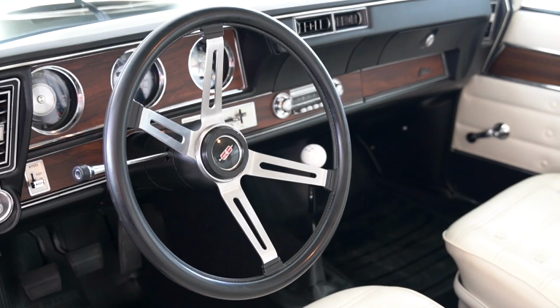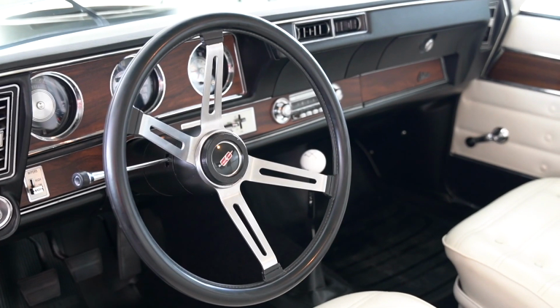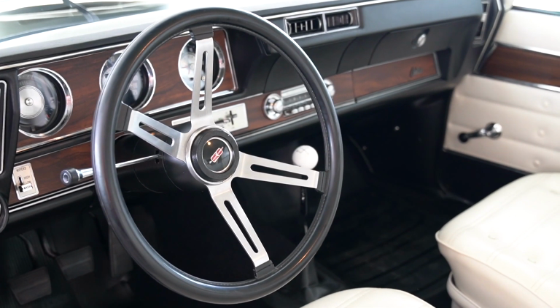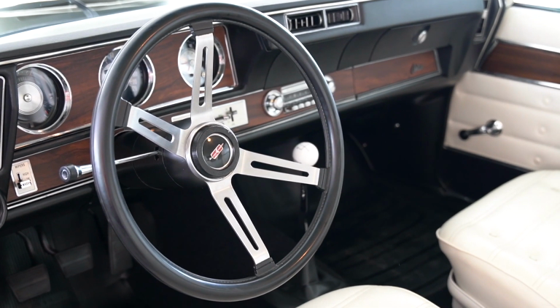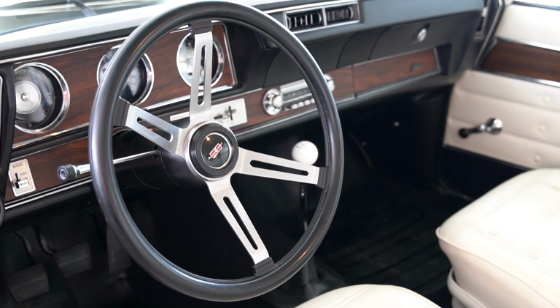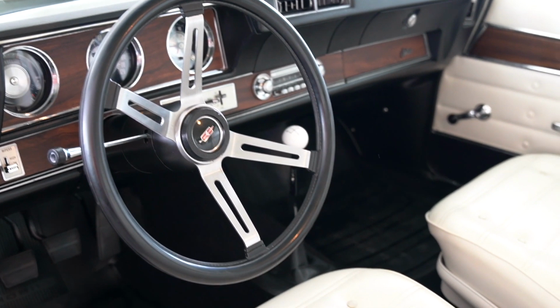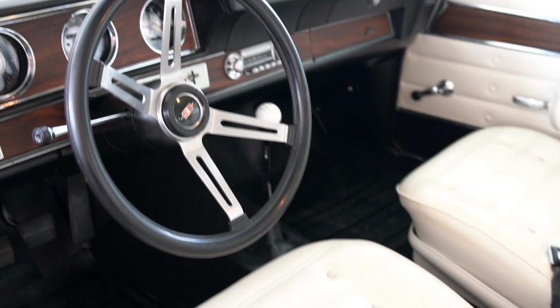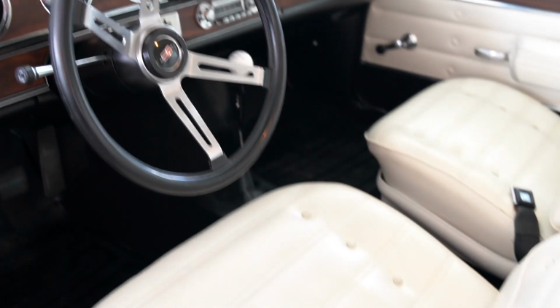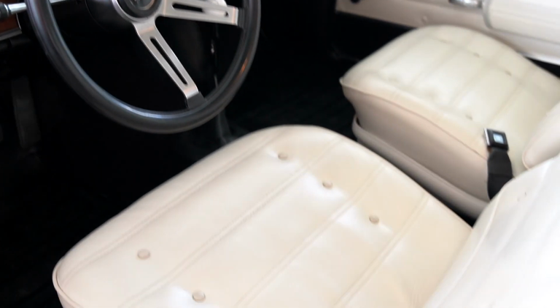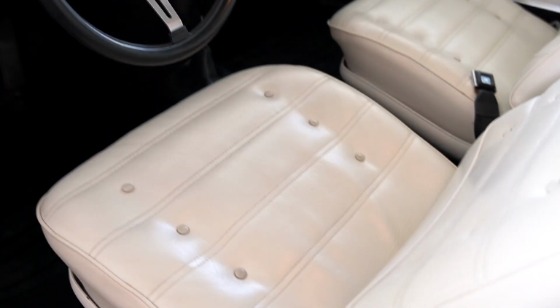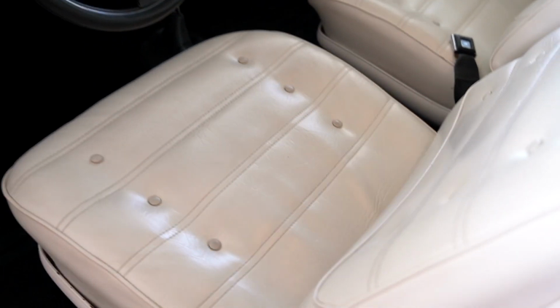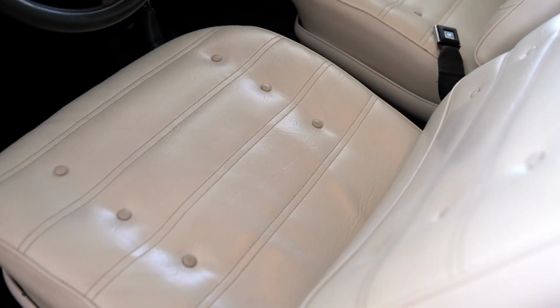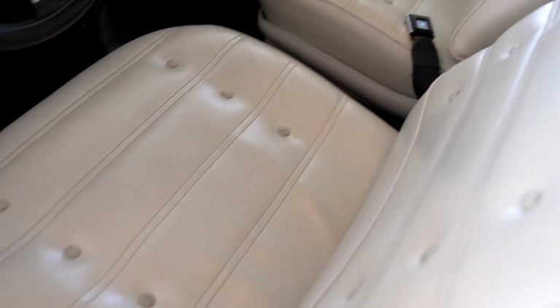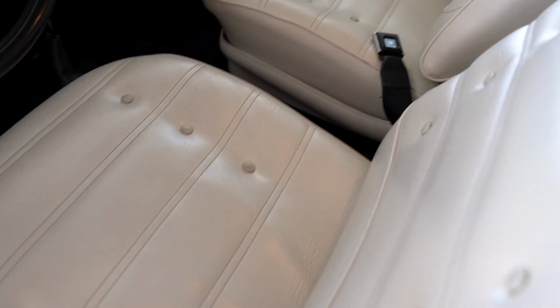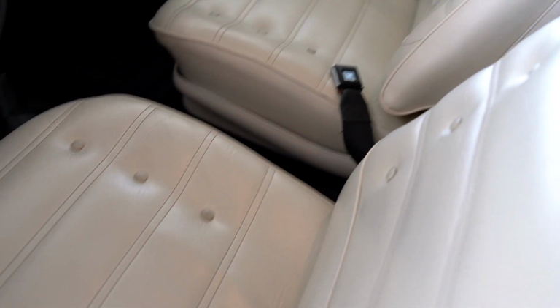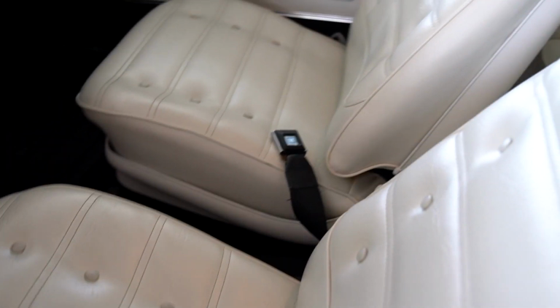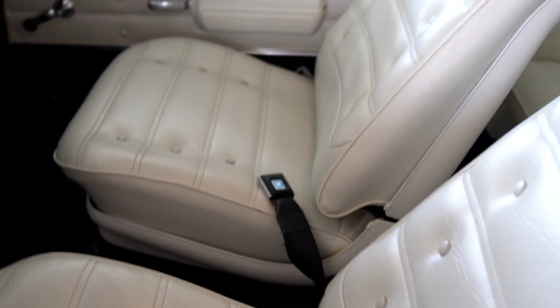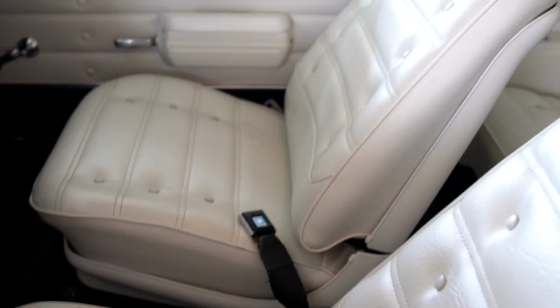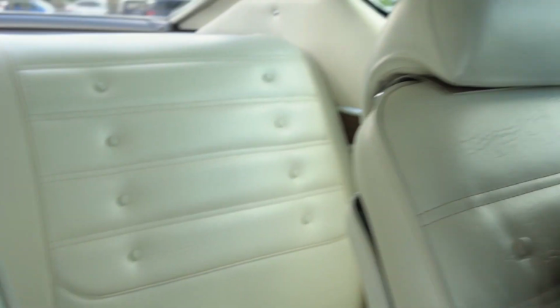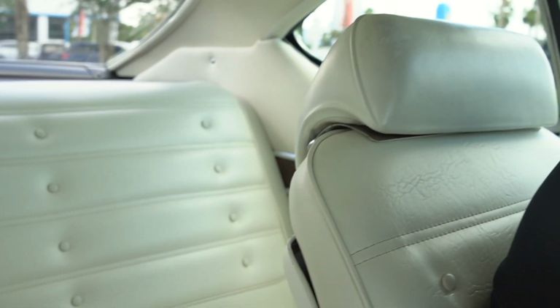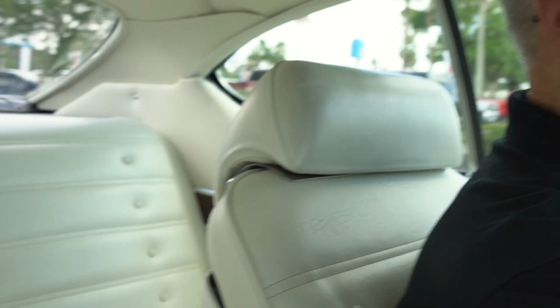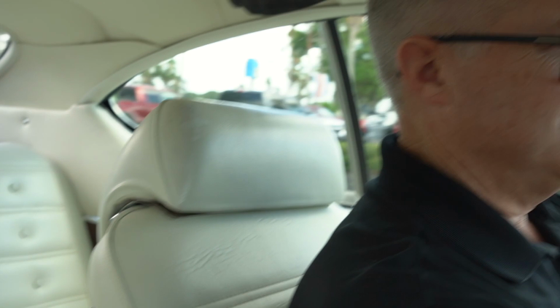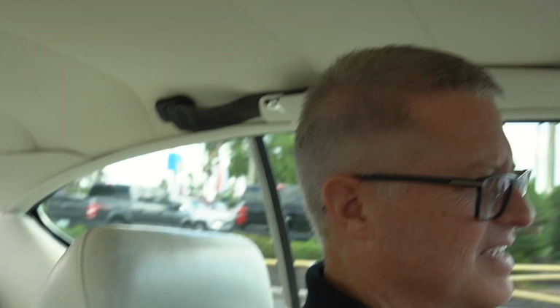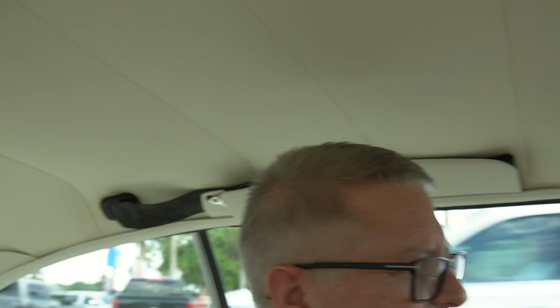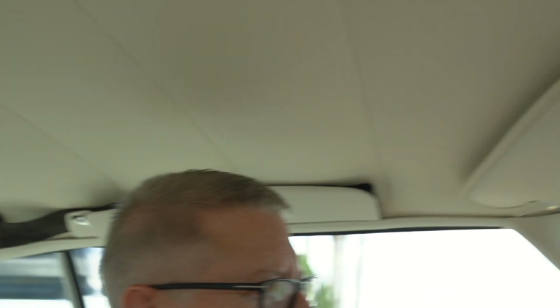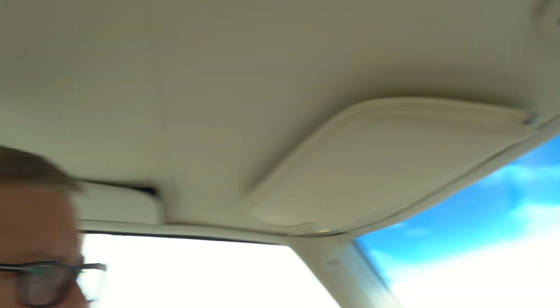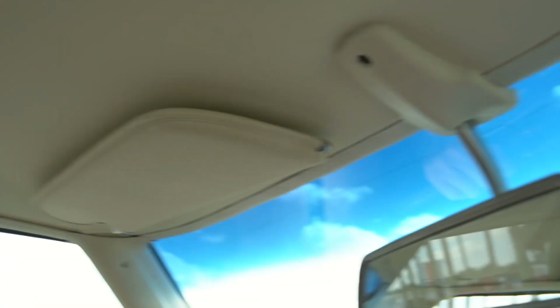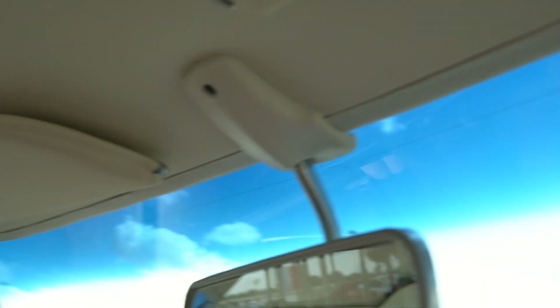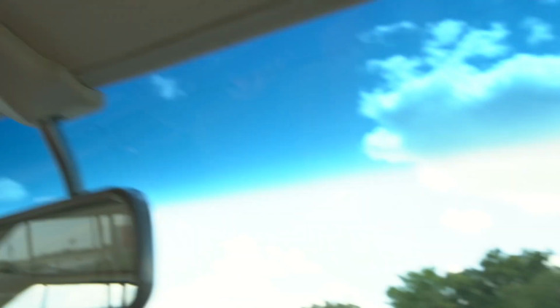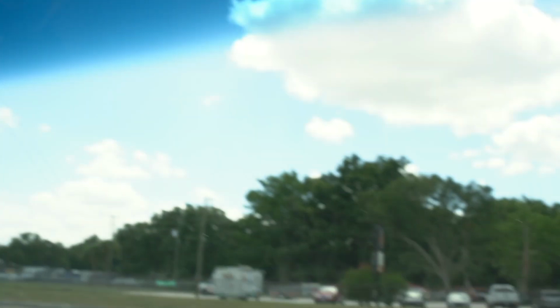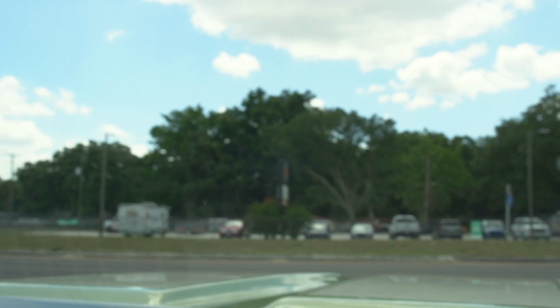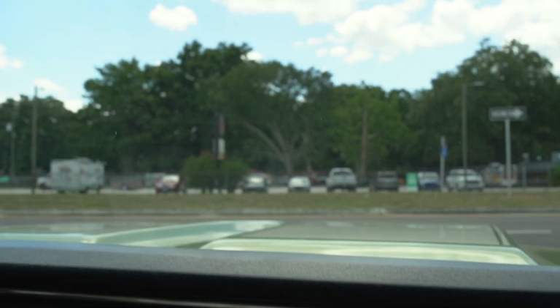Classic black carpet, black dash, white bucket seats and door panels, white headliner. I just can't believe this car only has 20,000 miles.